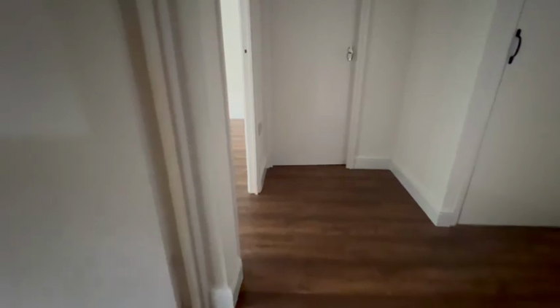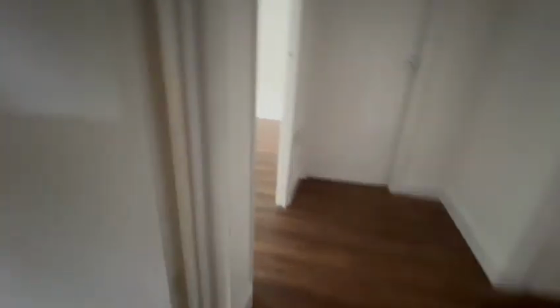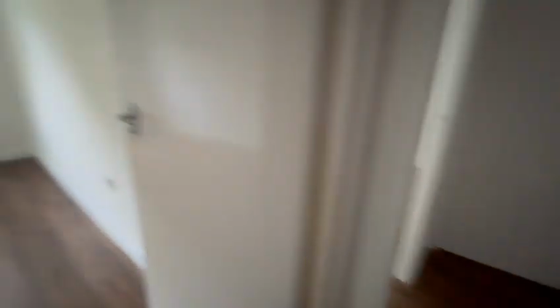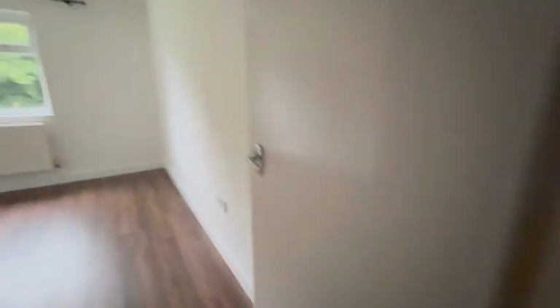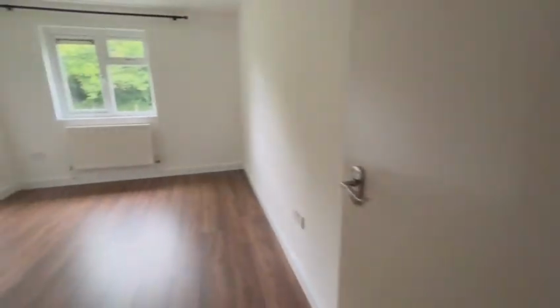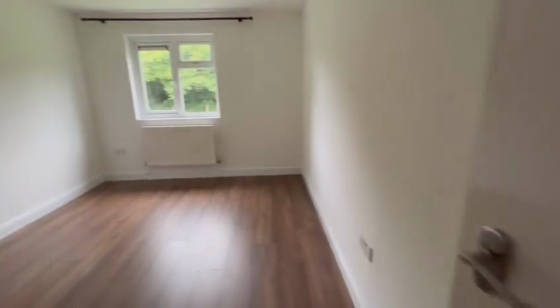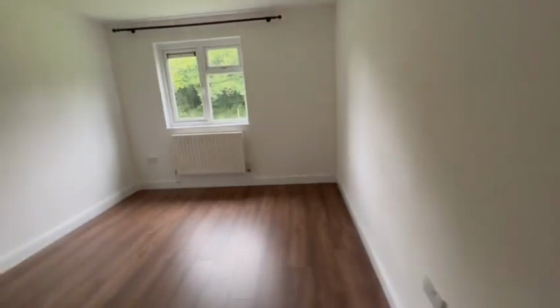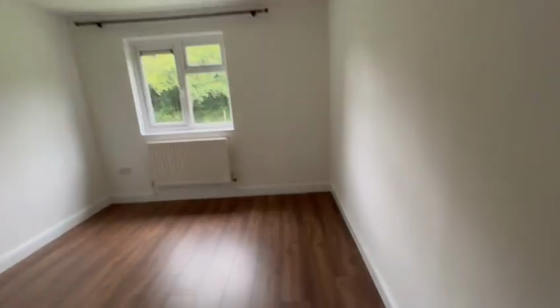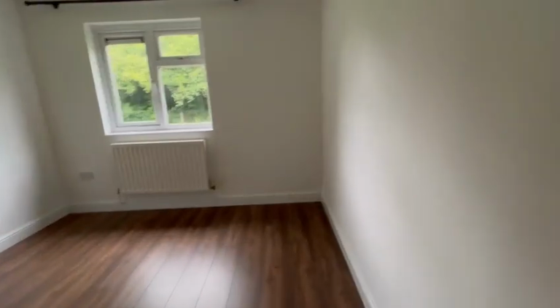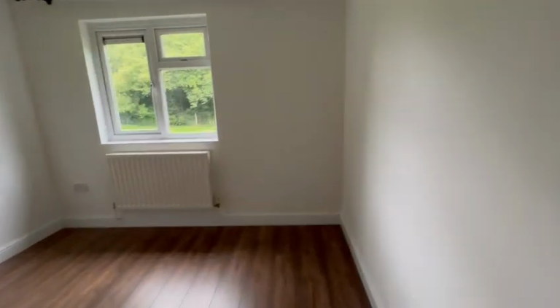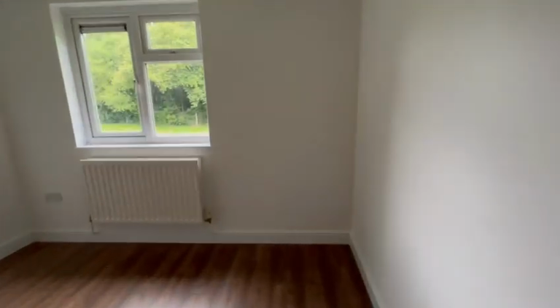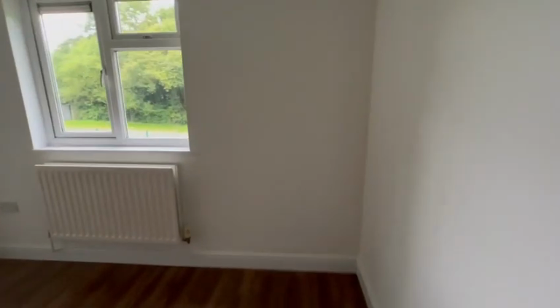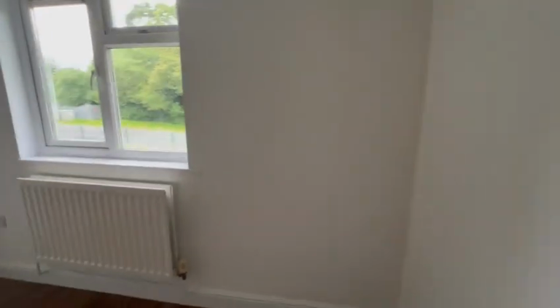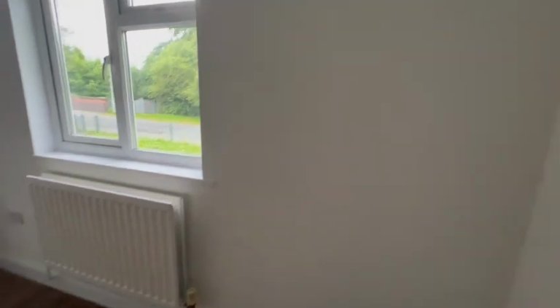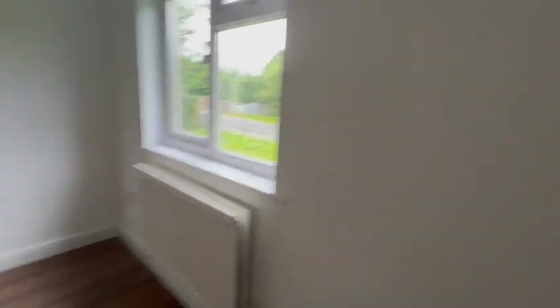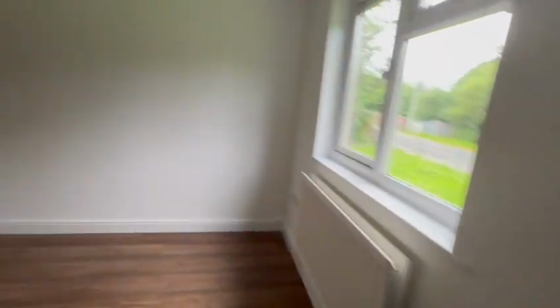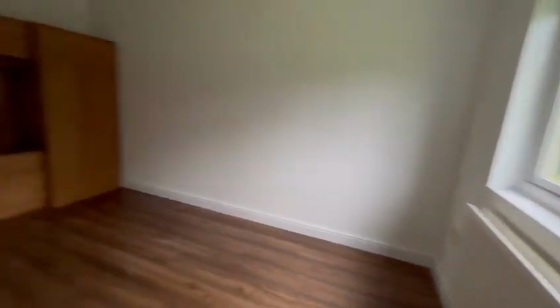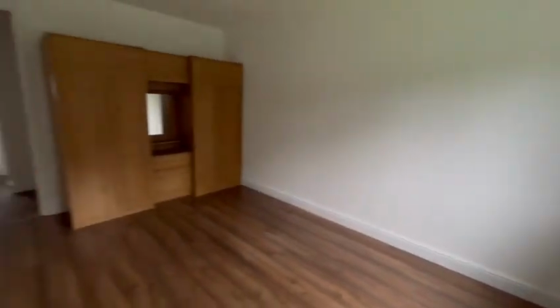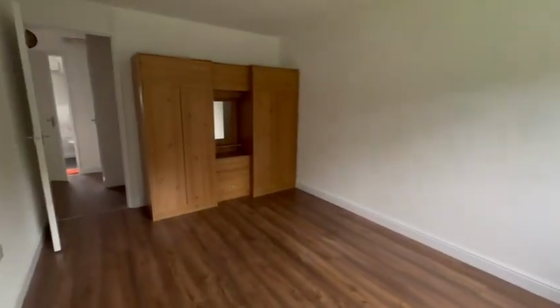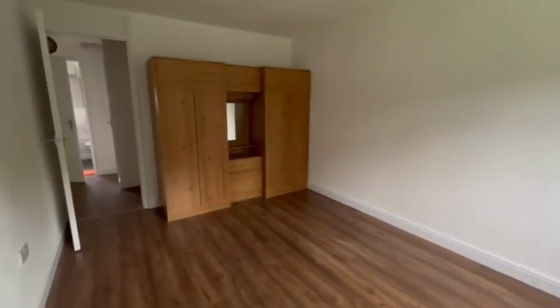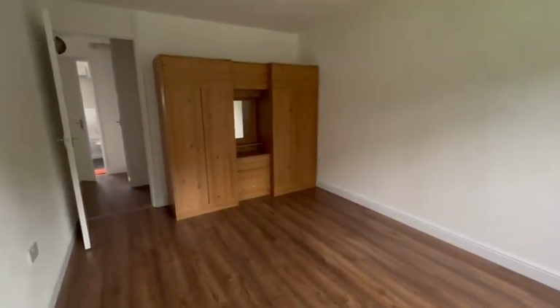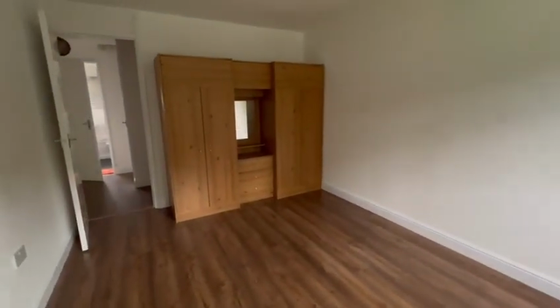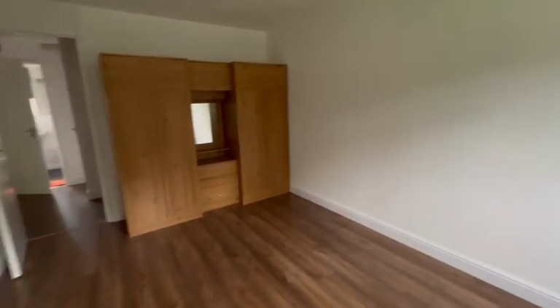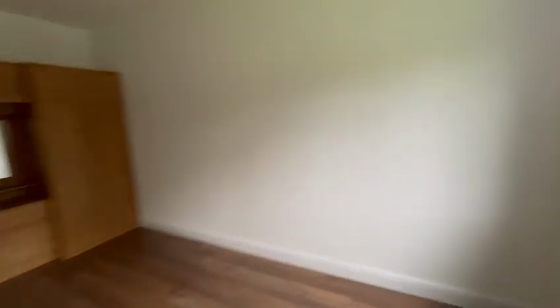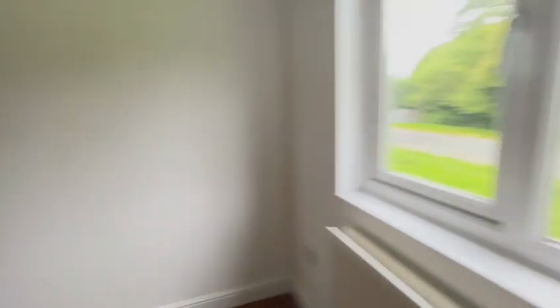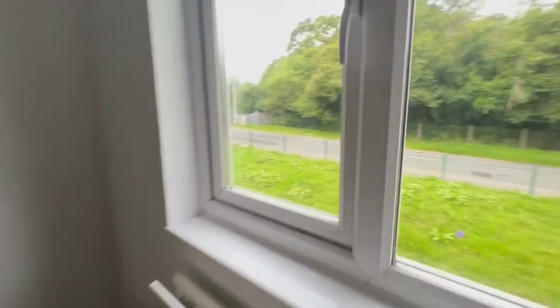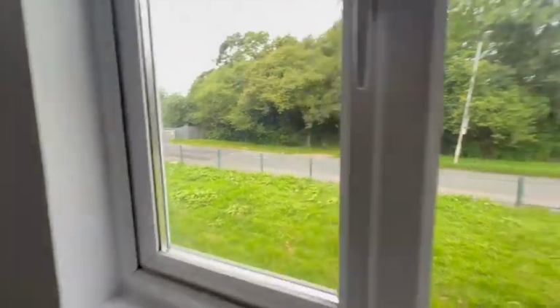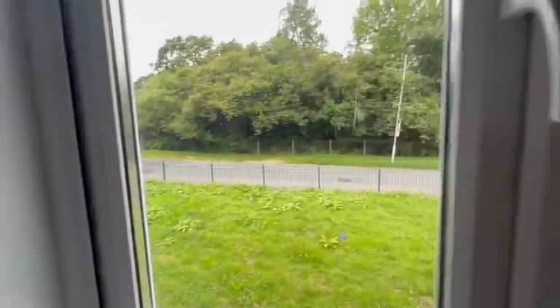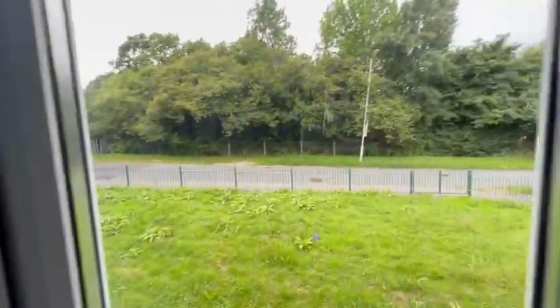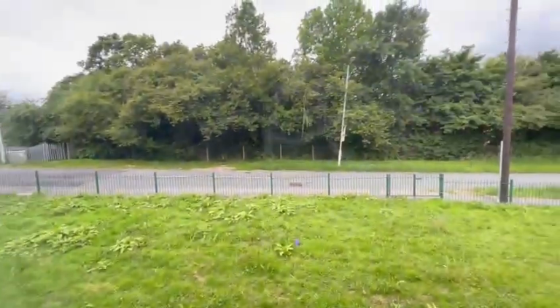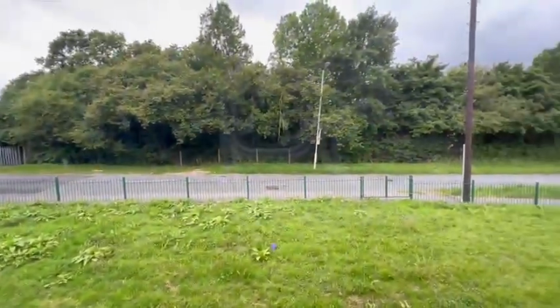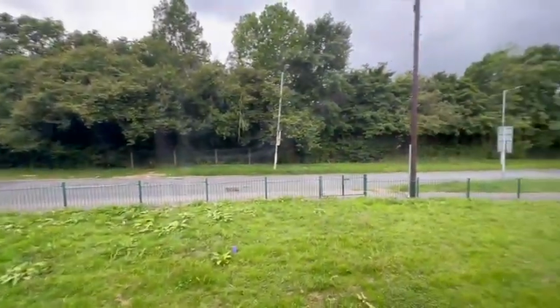You have bedroom one just from here. This is a really good spacious bedroom and you do have some wardrobes available here as well. And you are just off the main road.